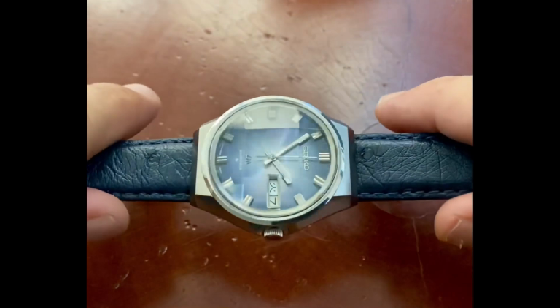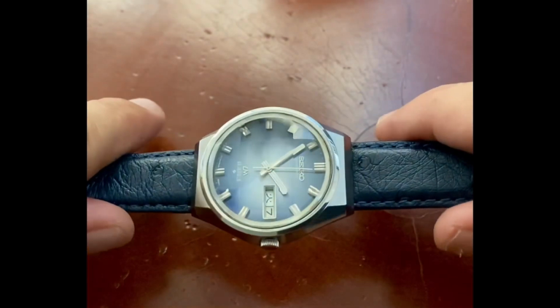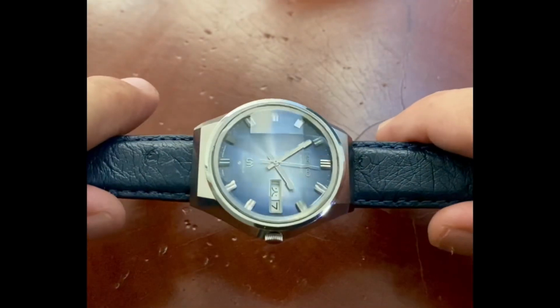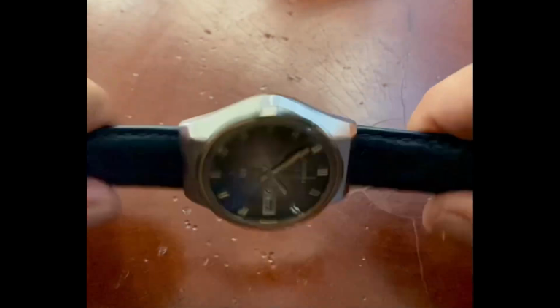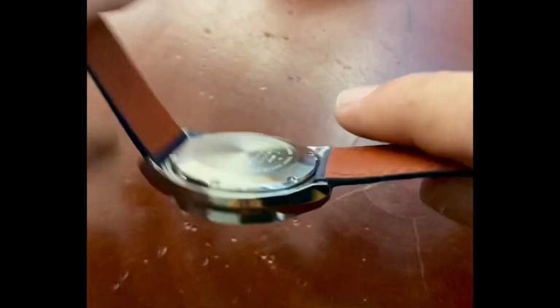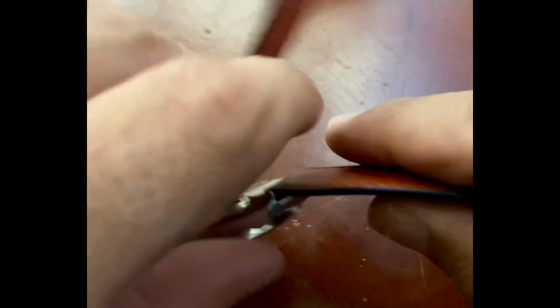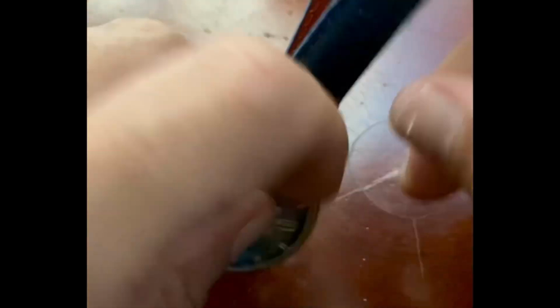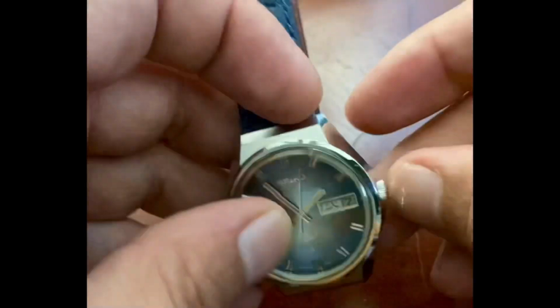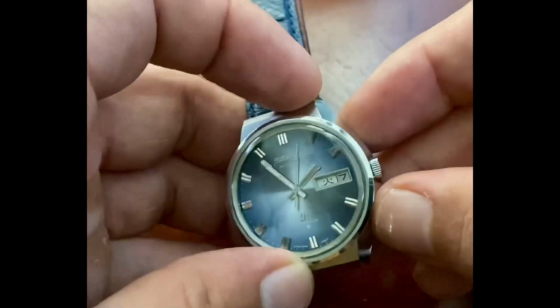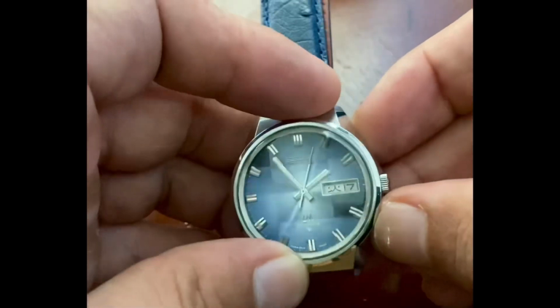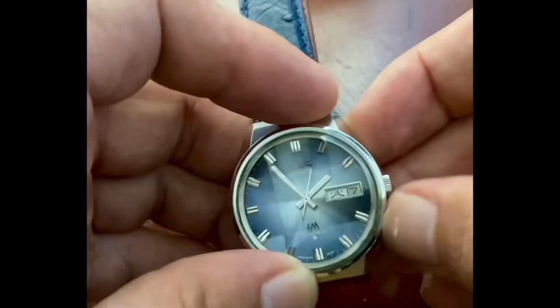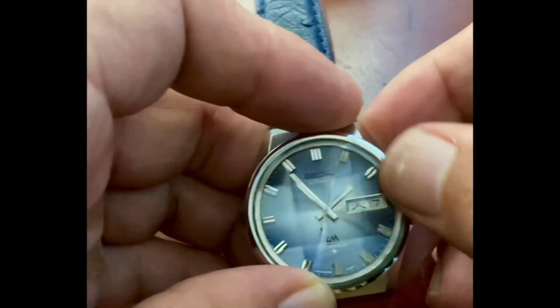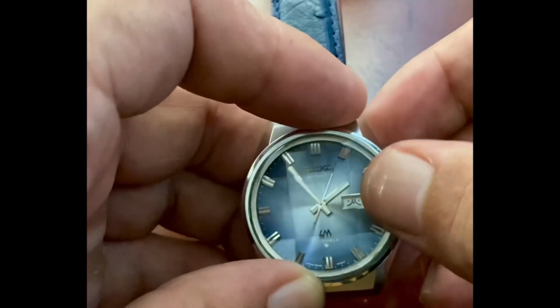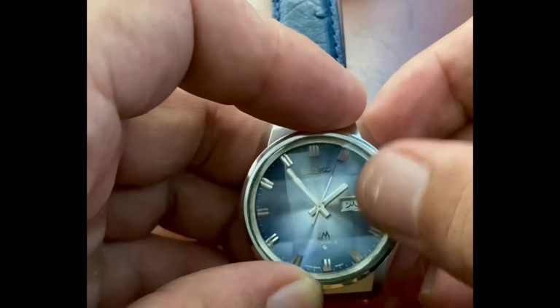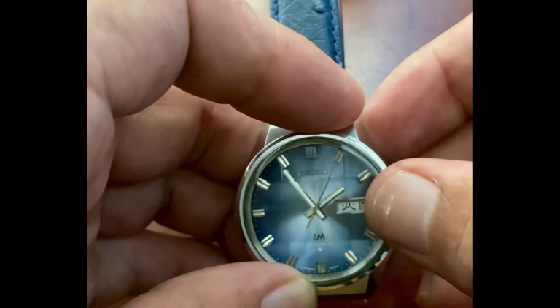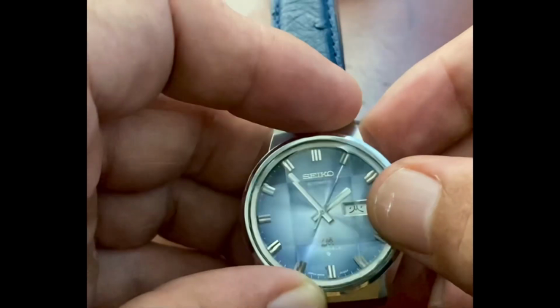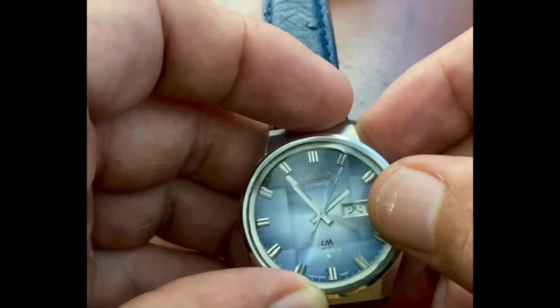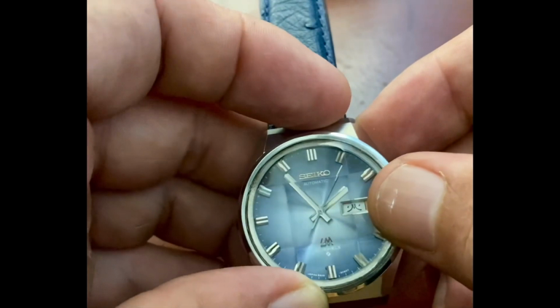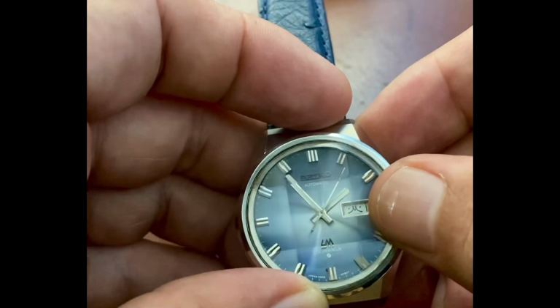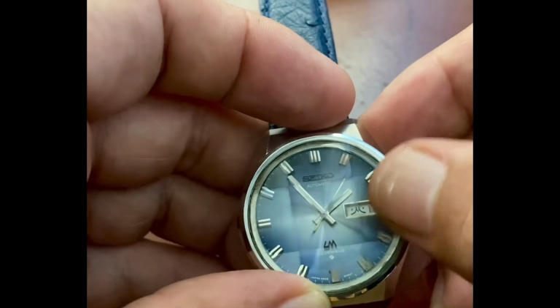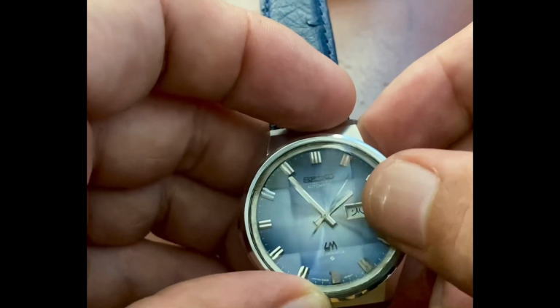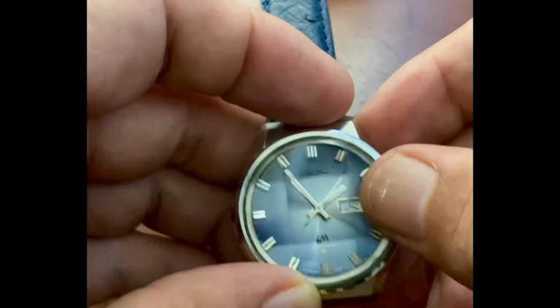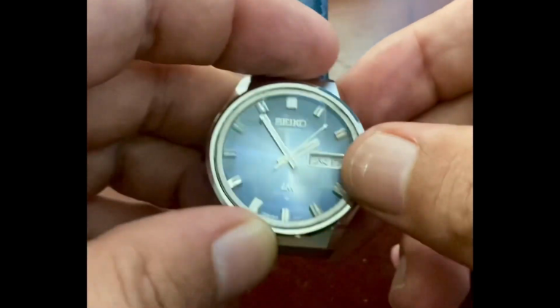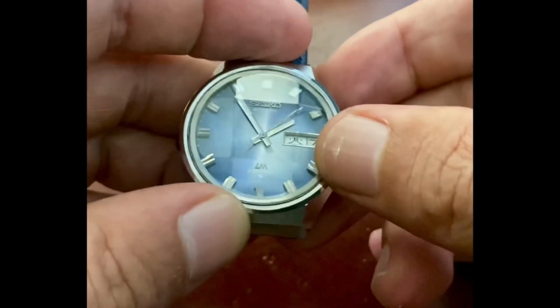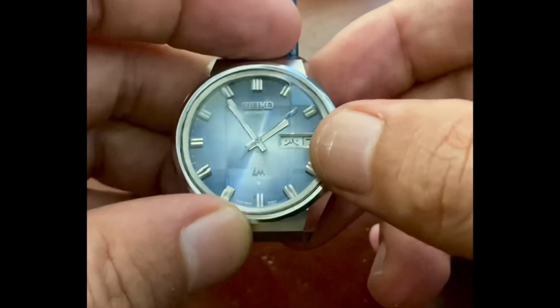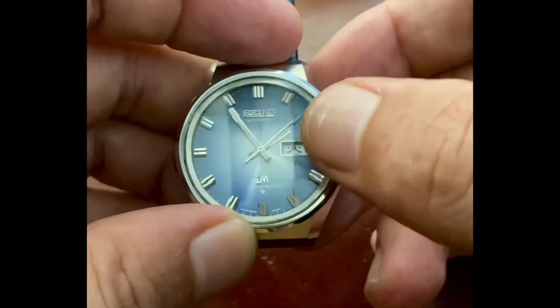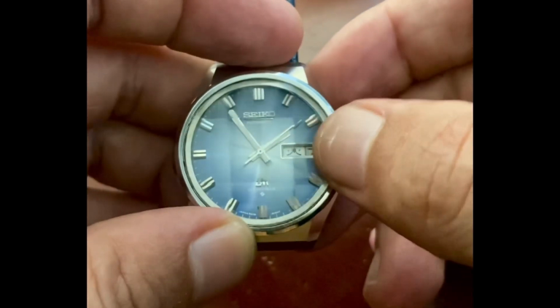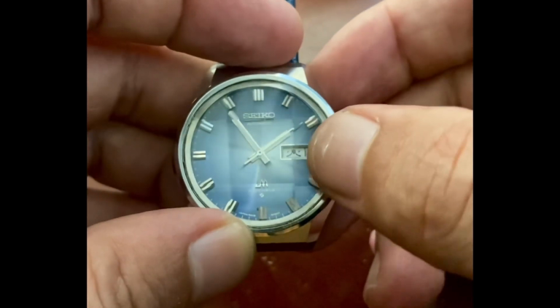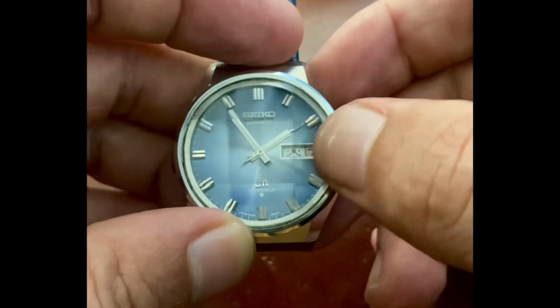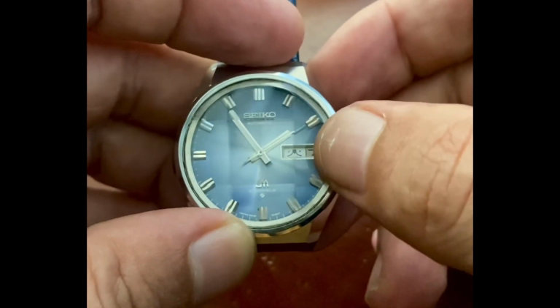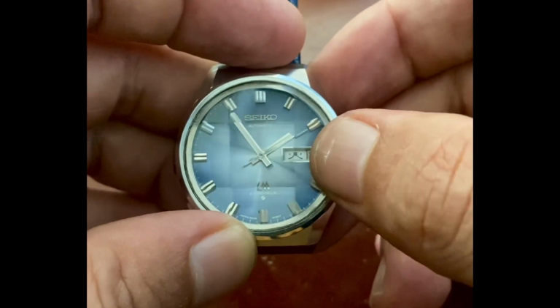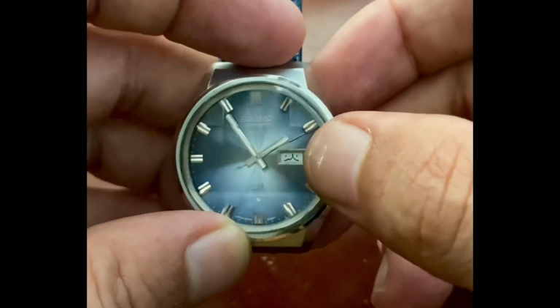I just finished modding the crystal. The first thing we'll notice is the day is in a foreign language — it might be Spanish, Arabic, or Japanese.